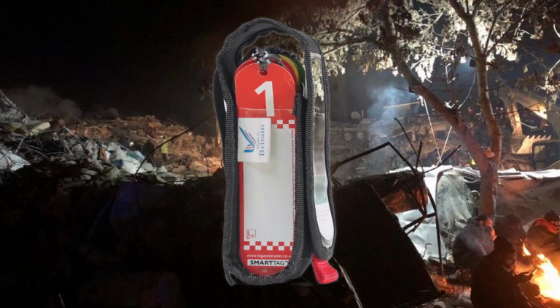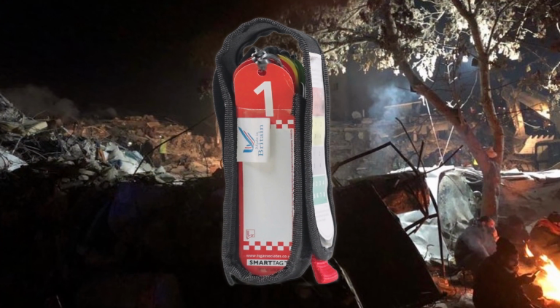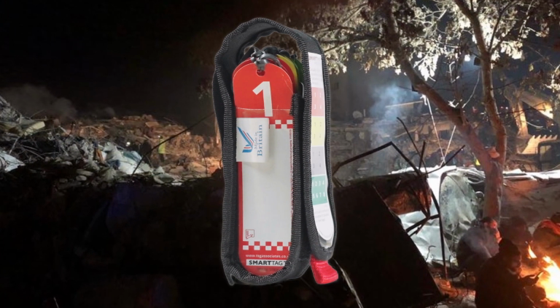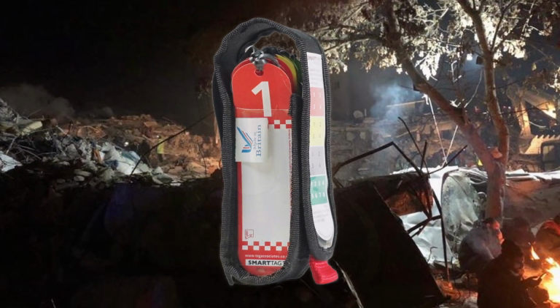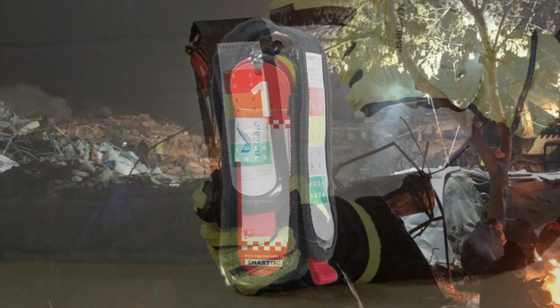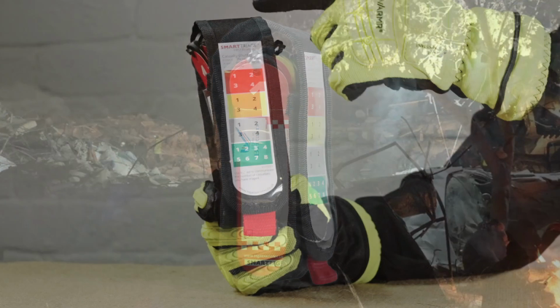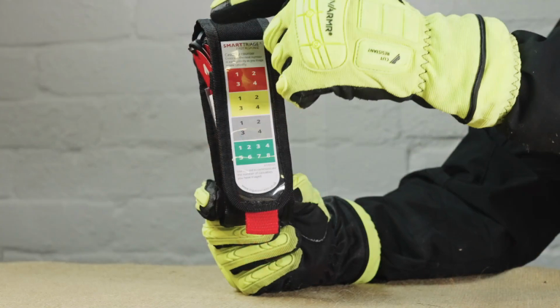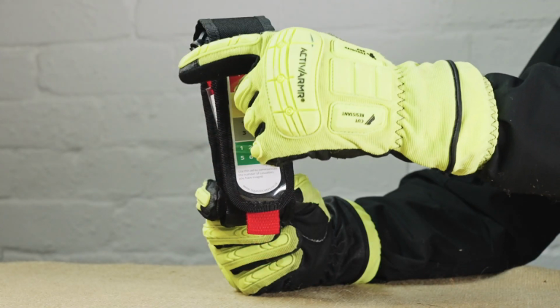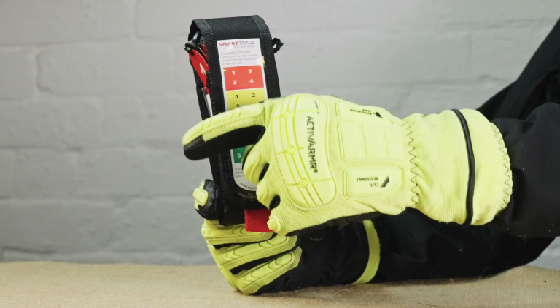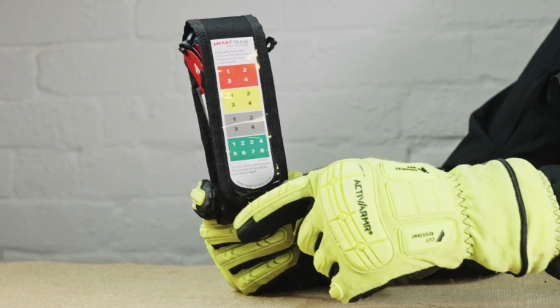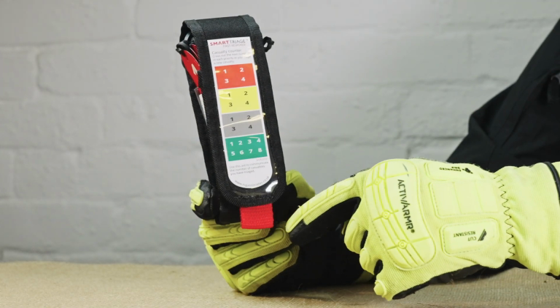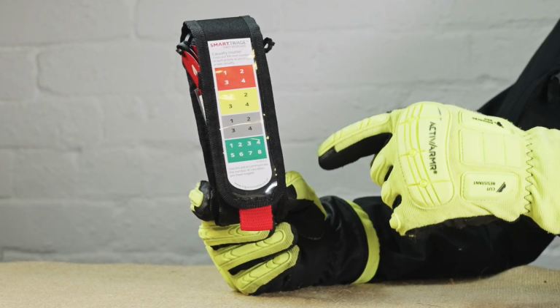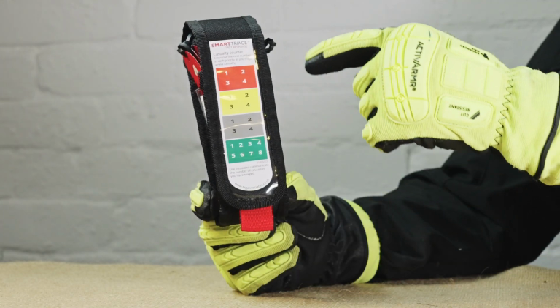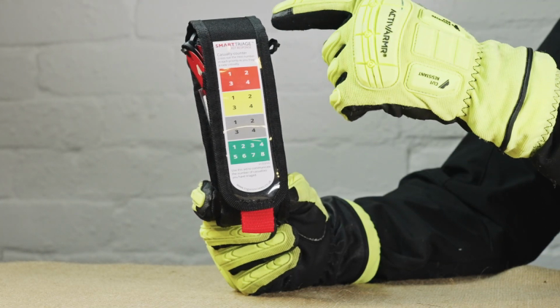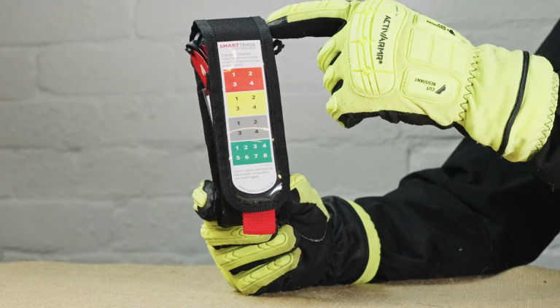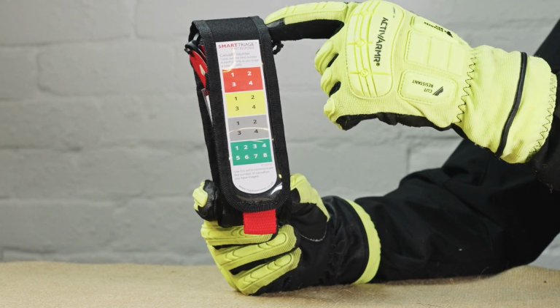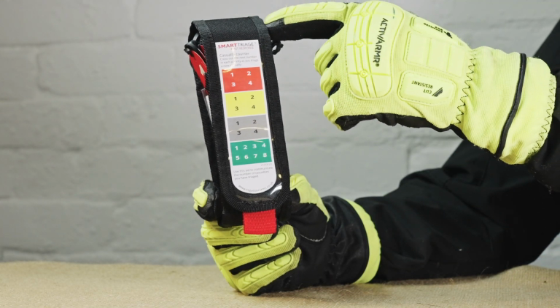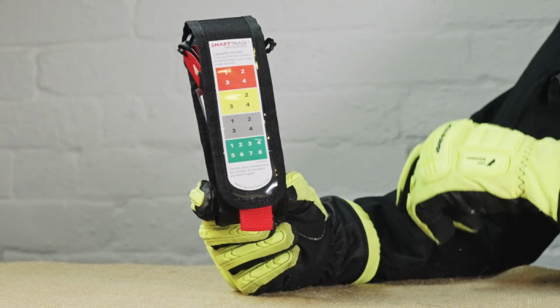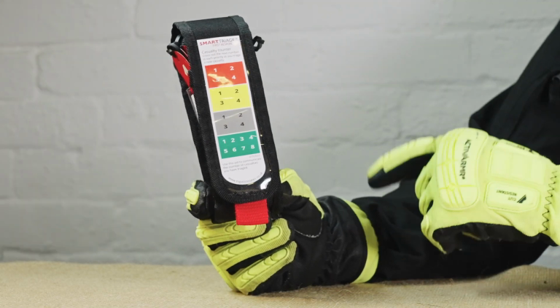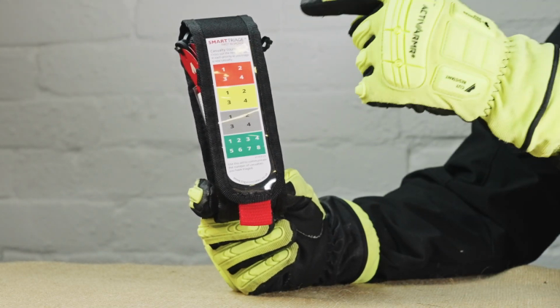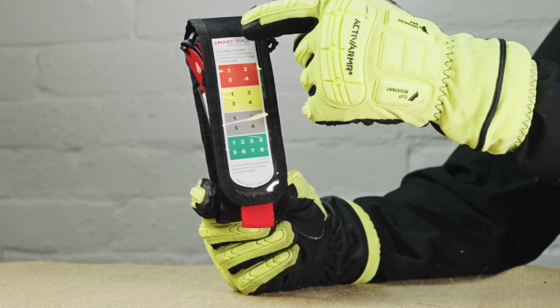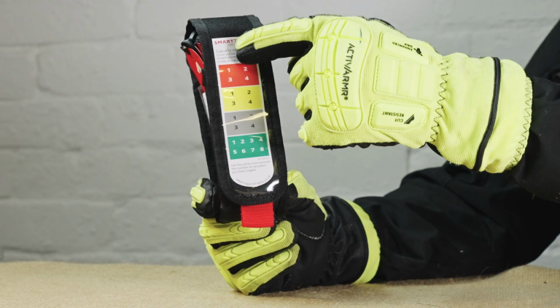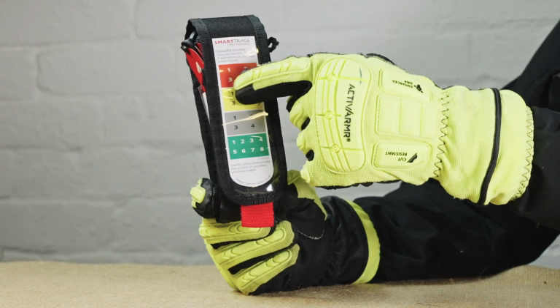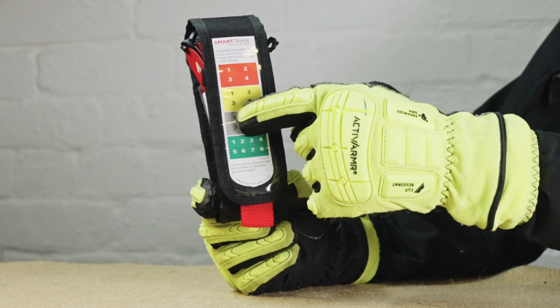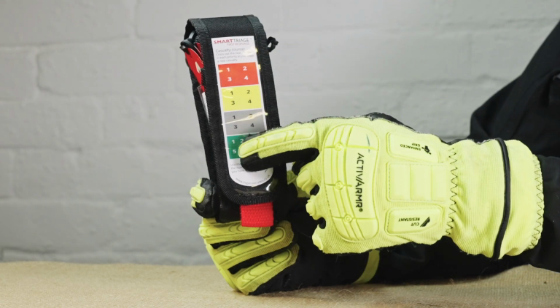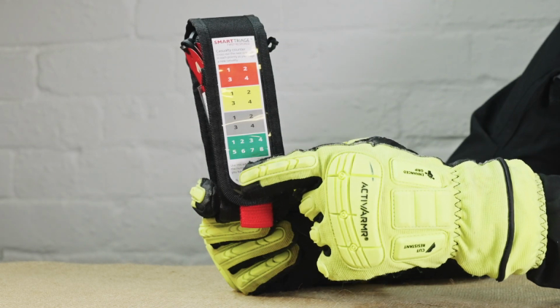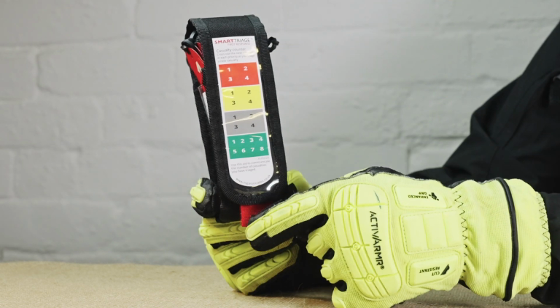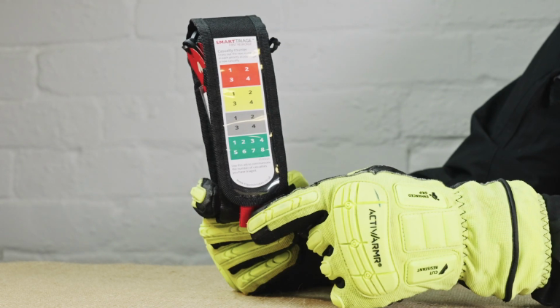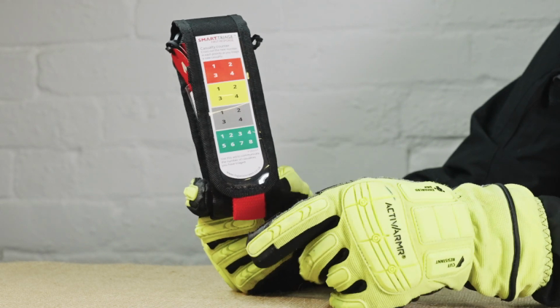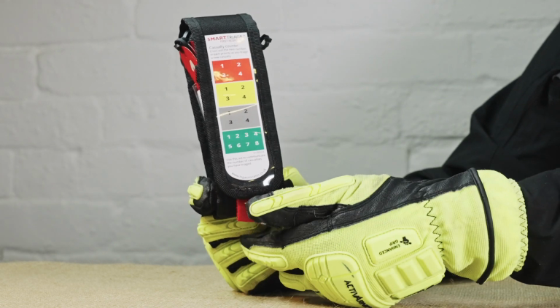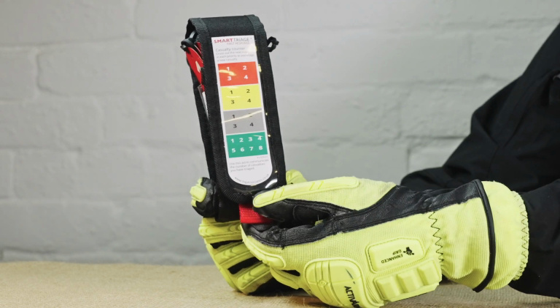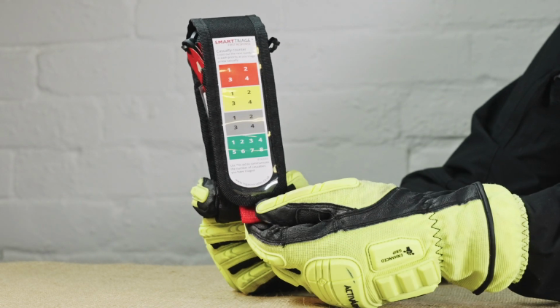There are three items in your Smart Triage First Response system: the holder, casualty counter, and 12 Smart Tag Triage sticks.